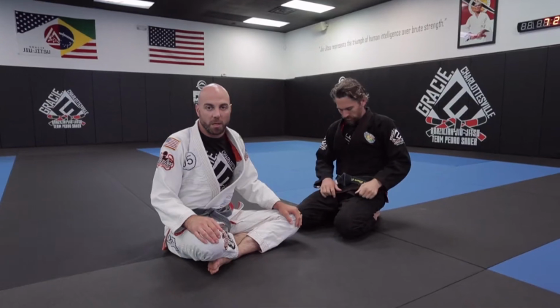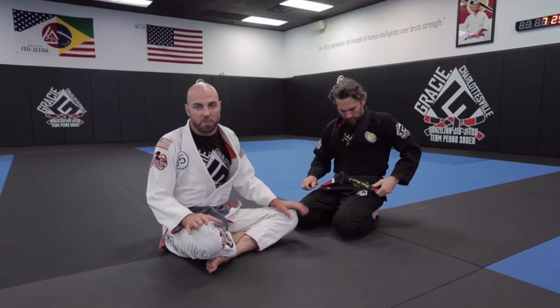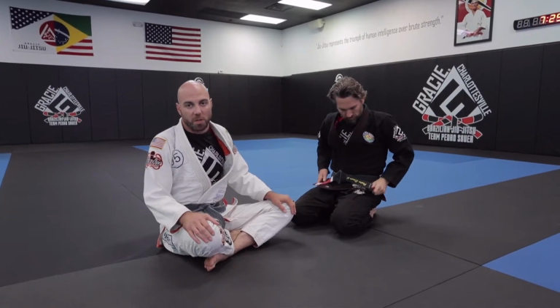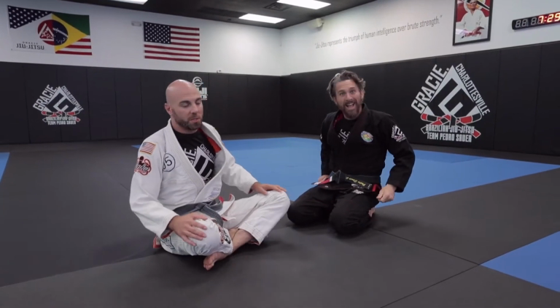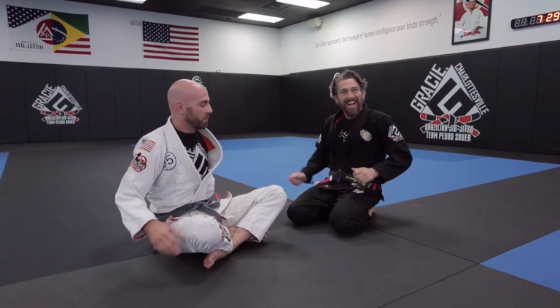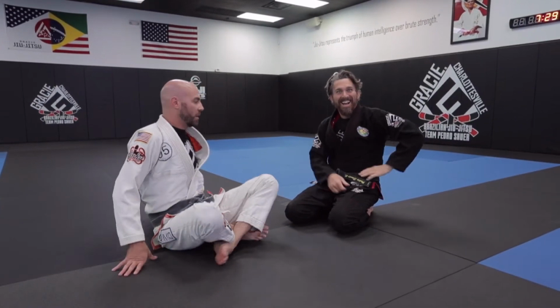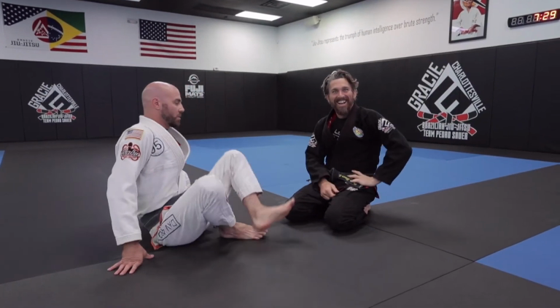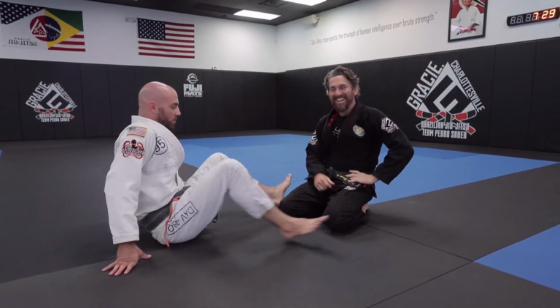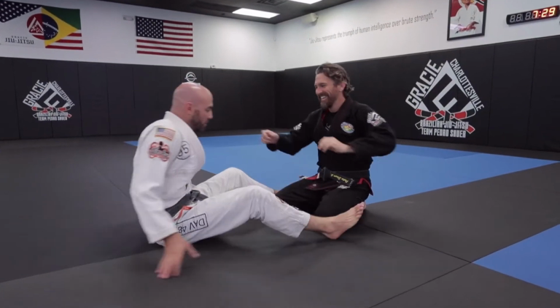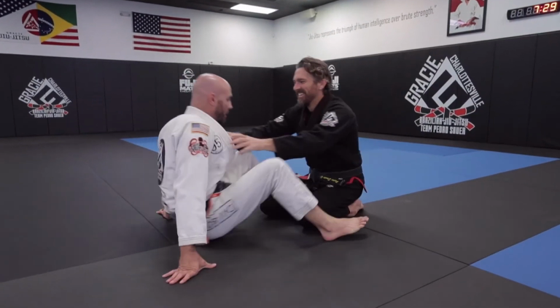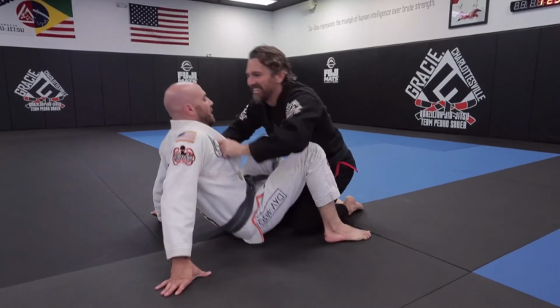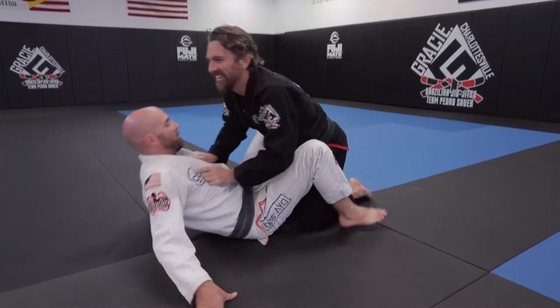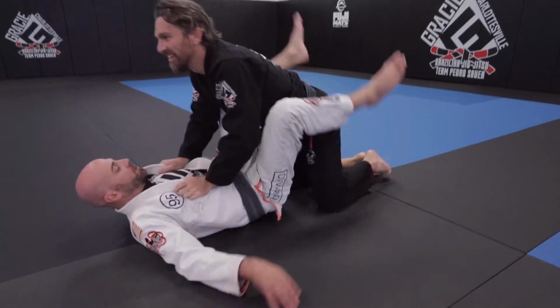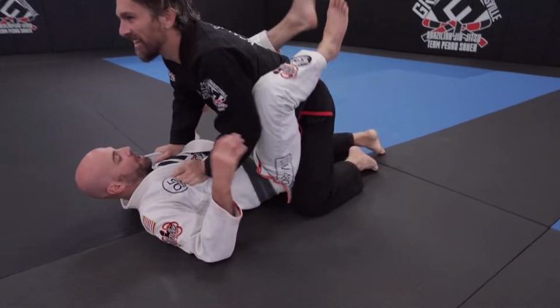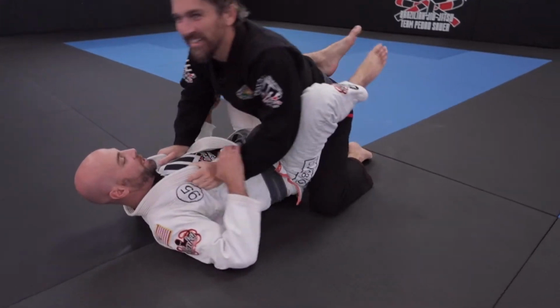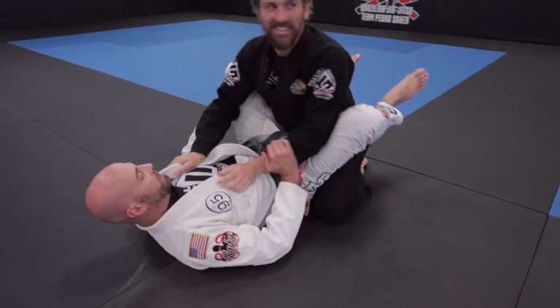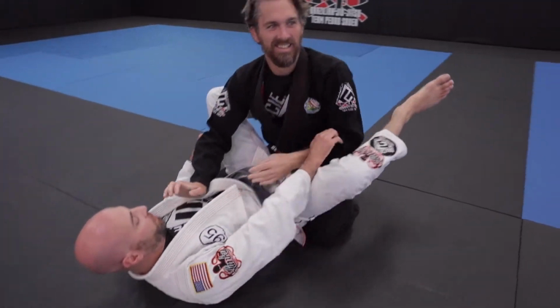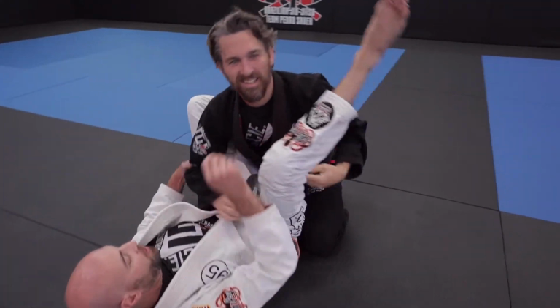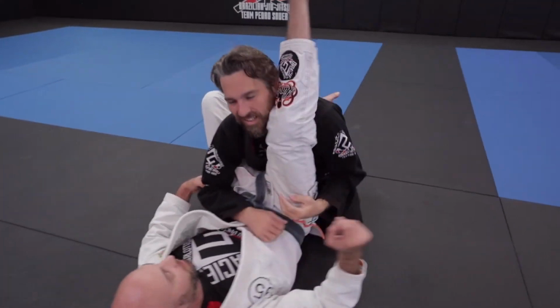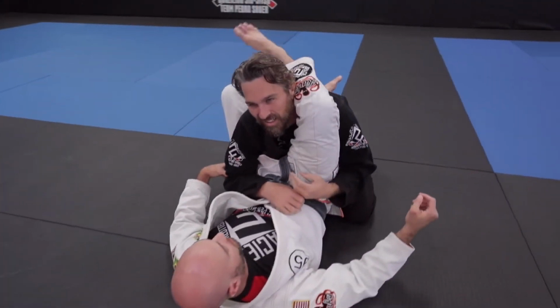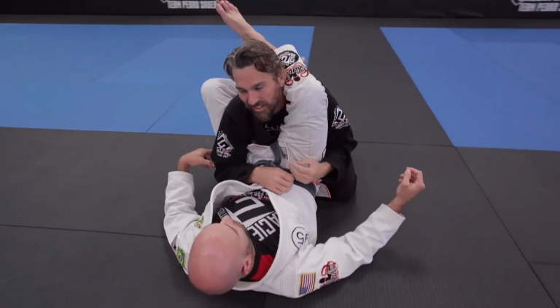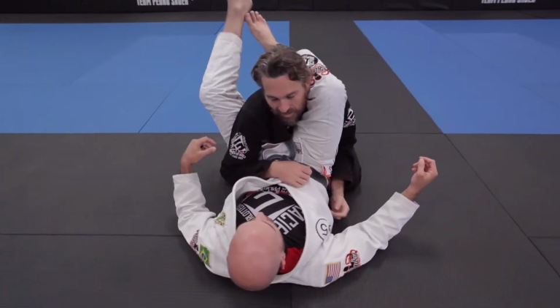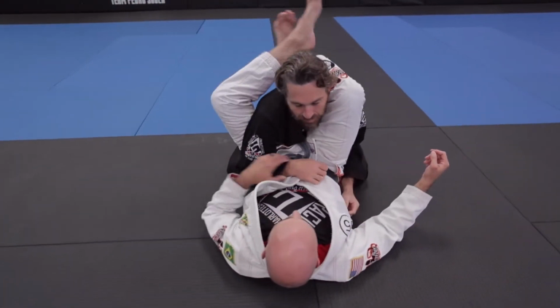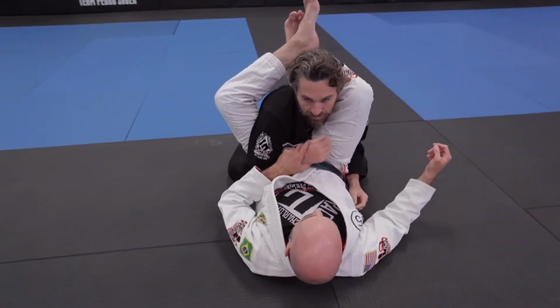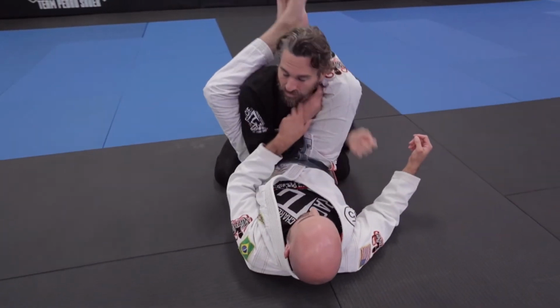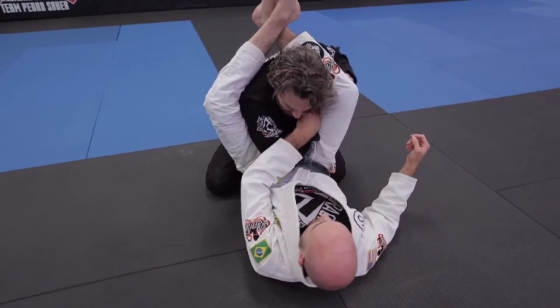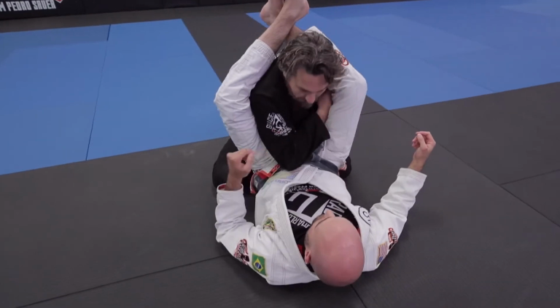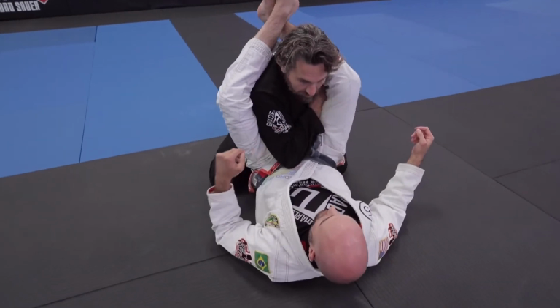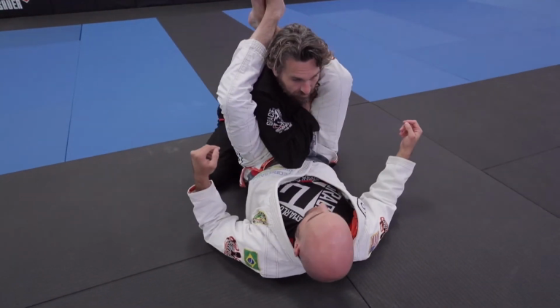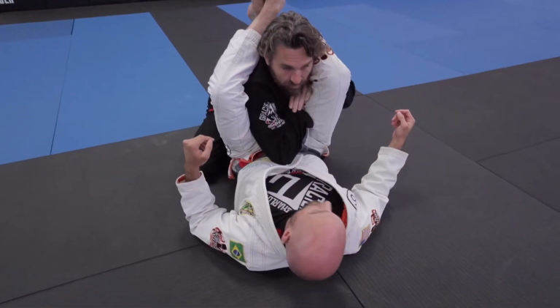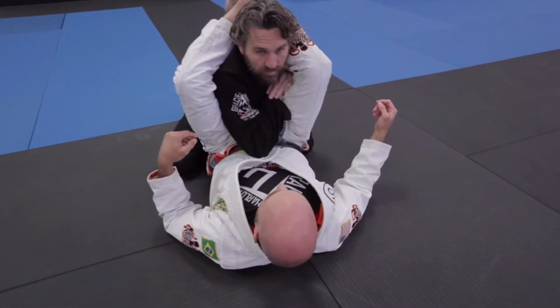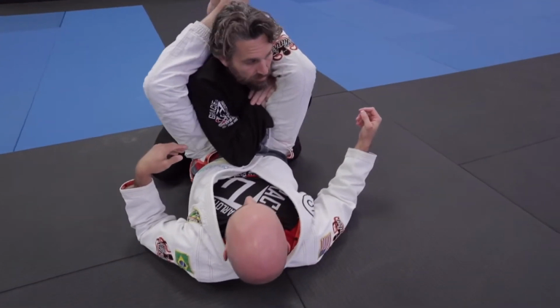Hey guys, Brent and Sean here with Gracie Charlottesville. Today we're going to show you the Barato Plata. I like to do this from a failed triangle attempt, or when I'm doing a triangle and he reaches in like this — this is hard to finish a triangle from here.